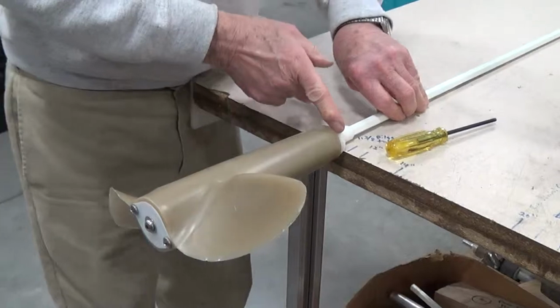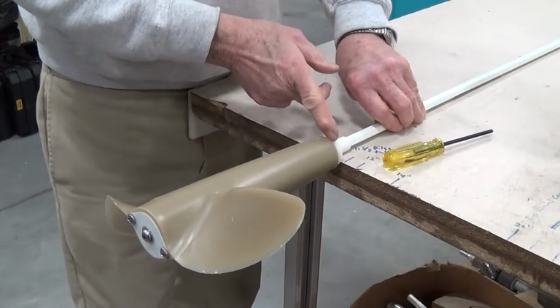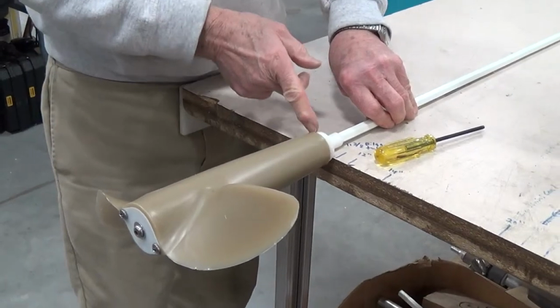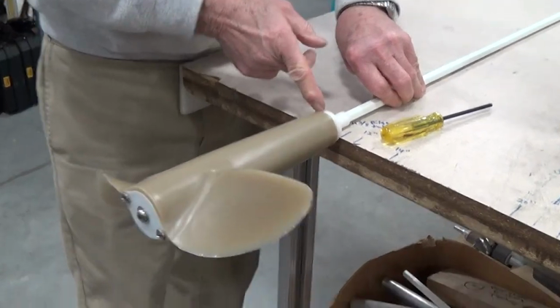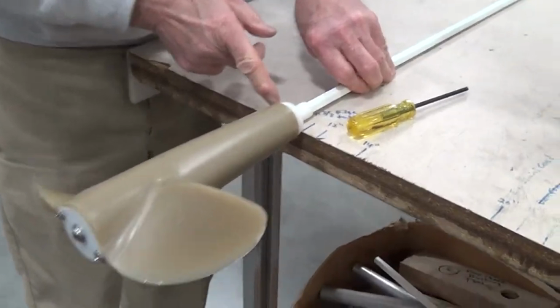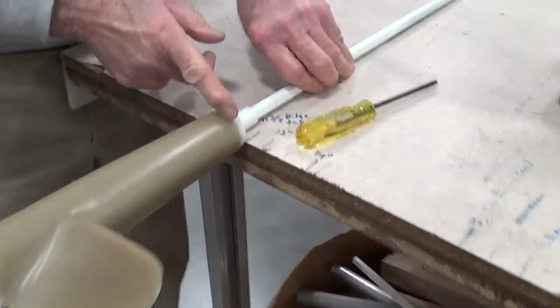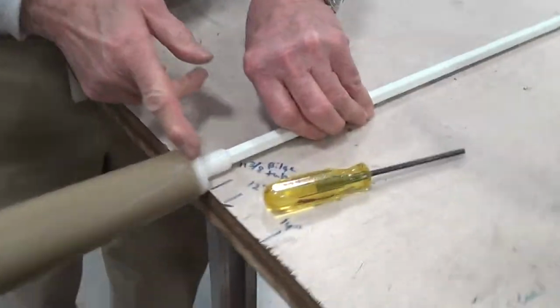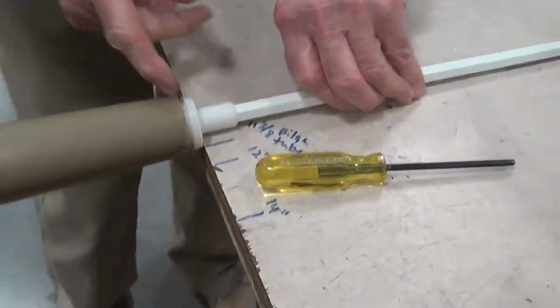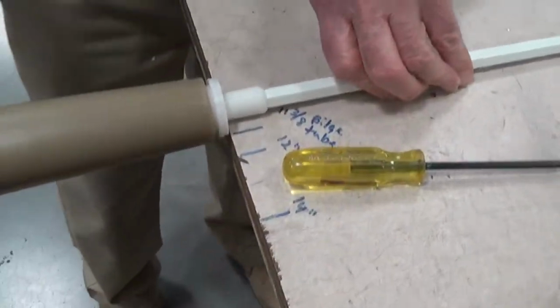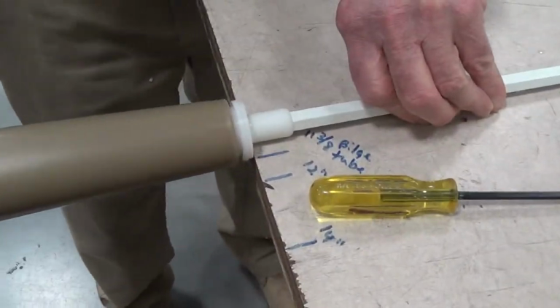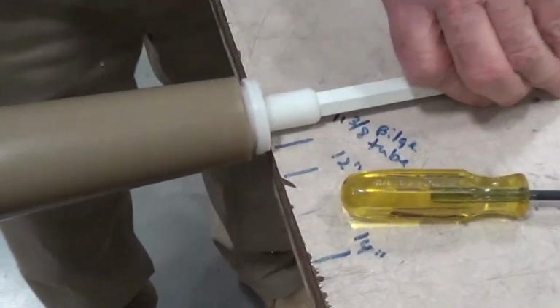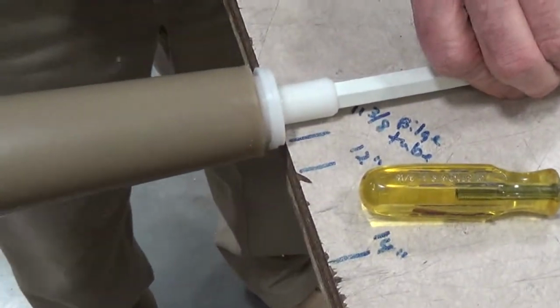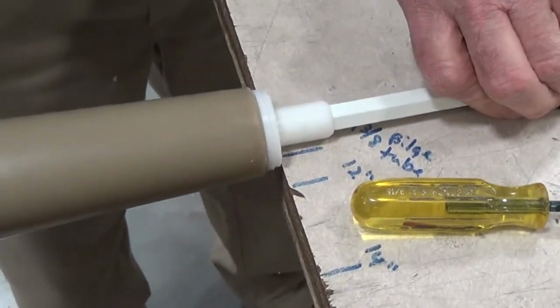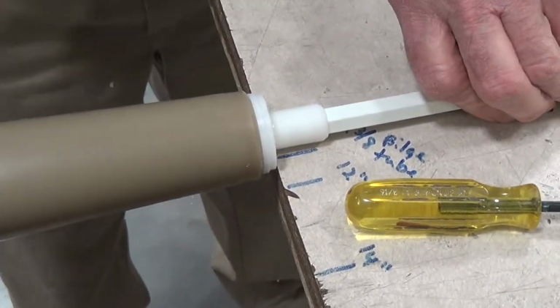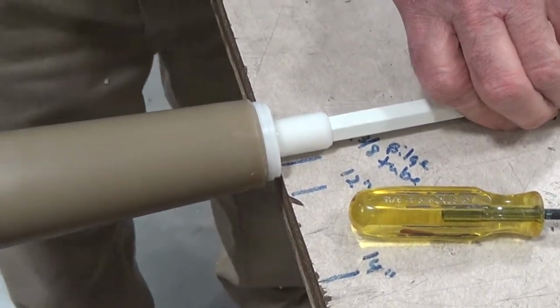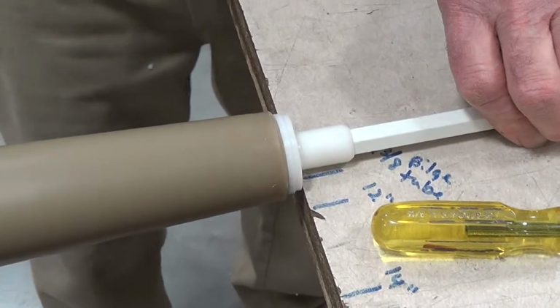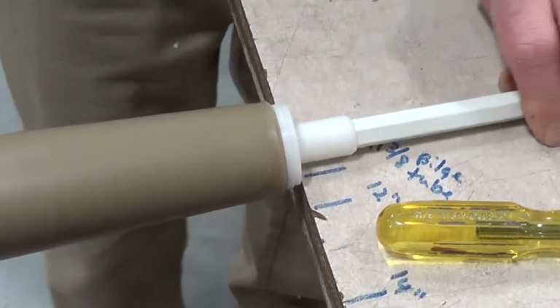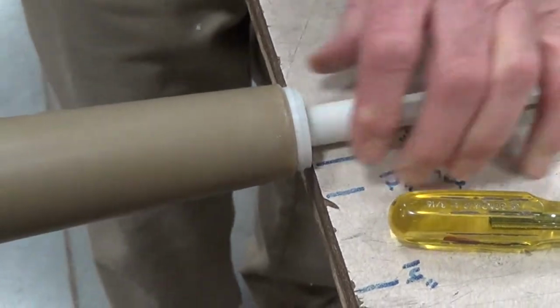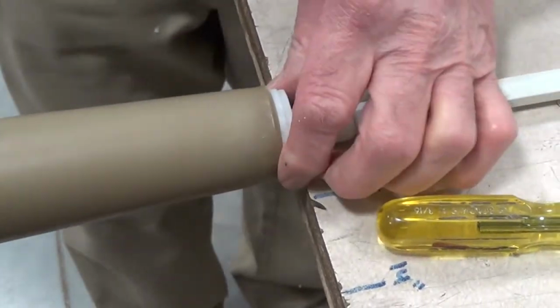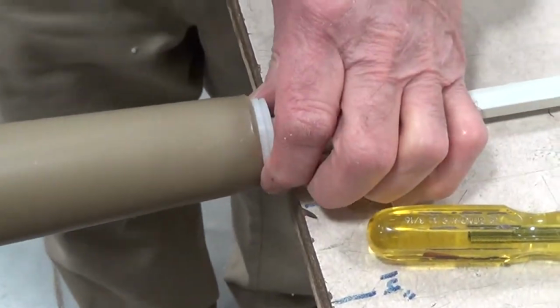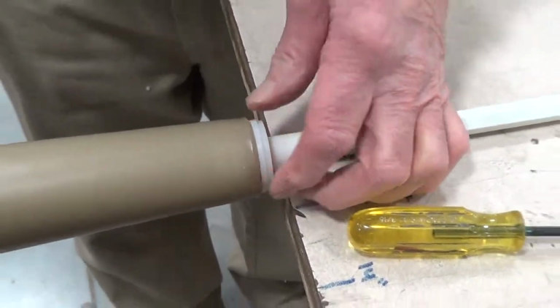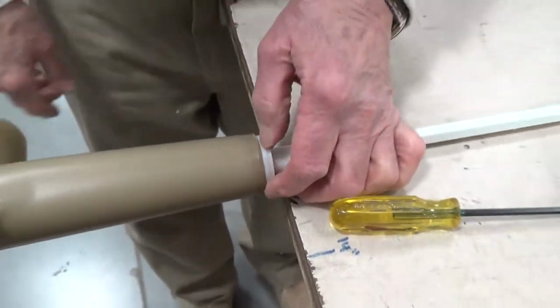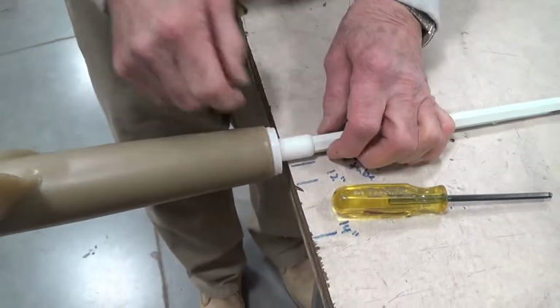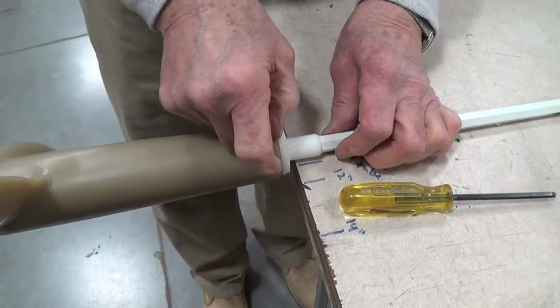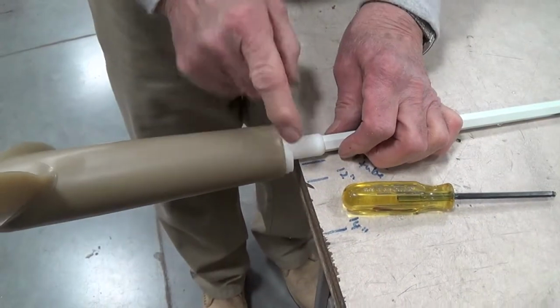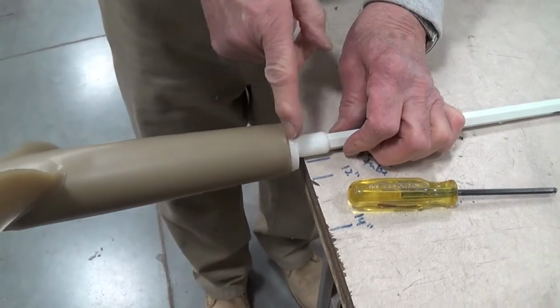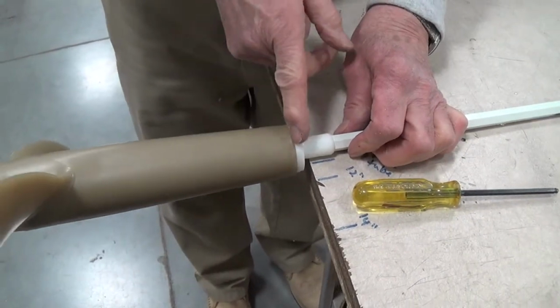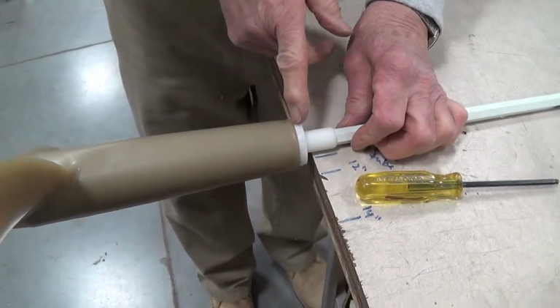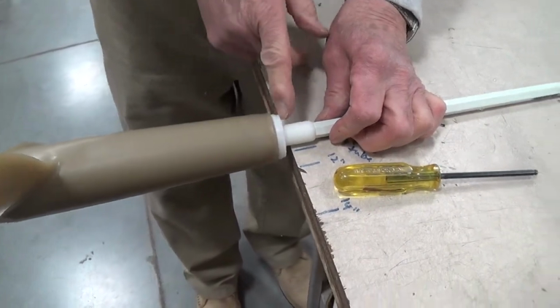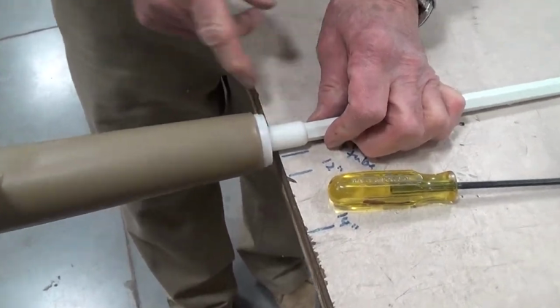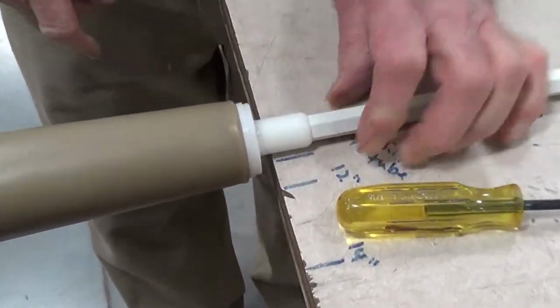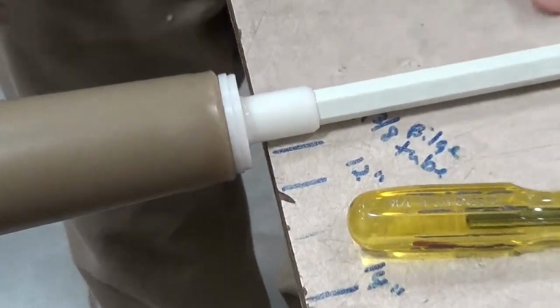There's a little gap right here, and that gap should not be there. So you just do something a little bit like that to make sure that these are all flush with each other.